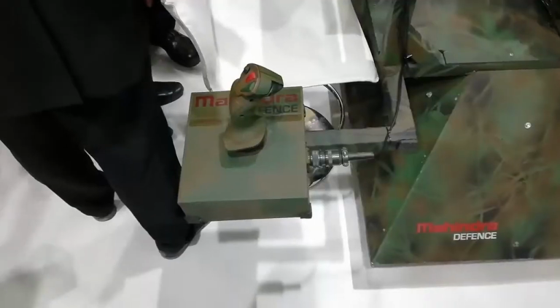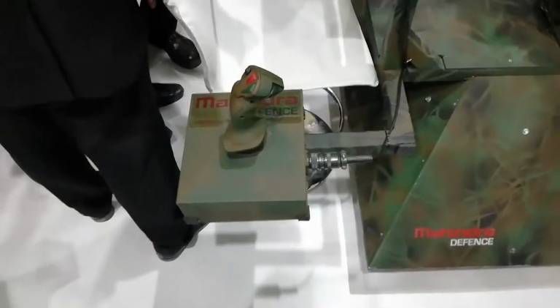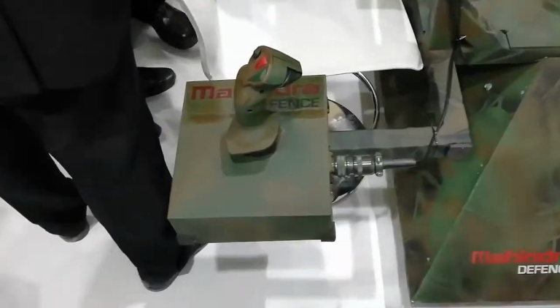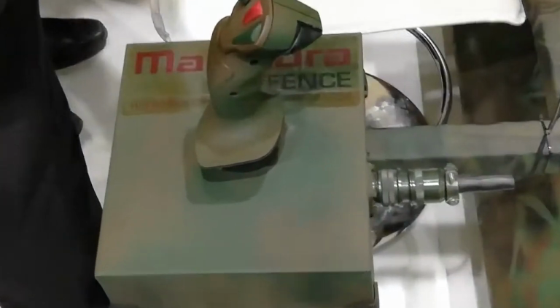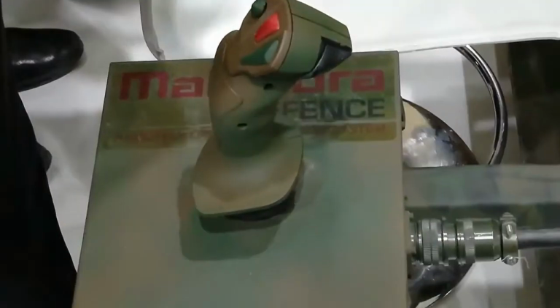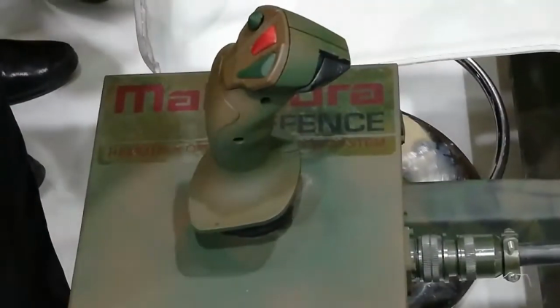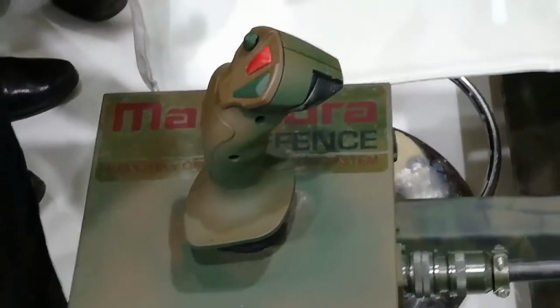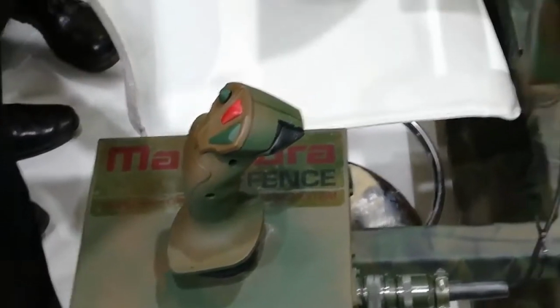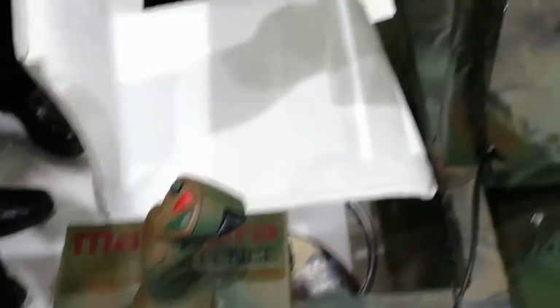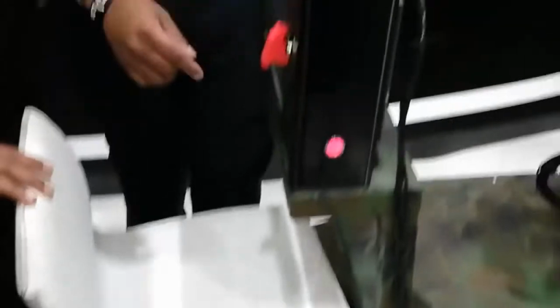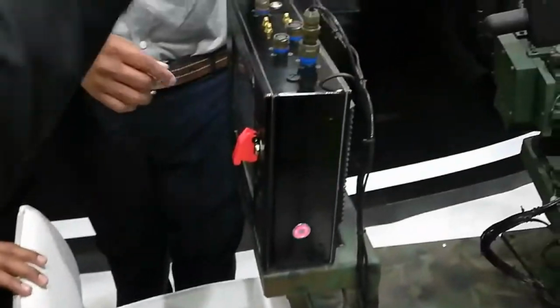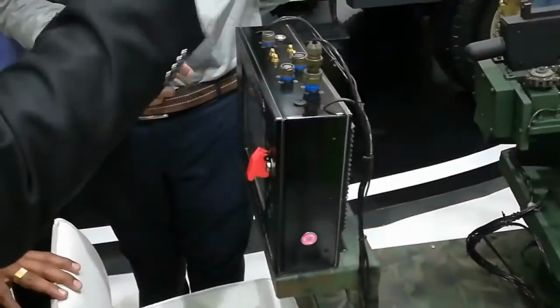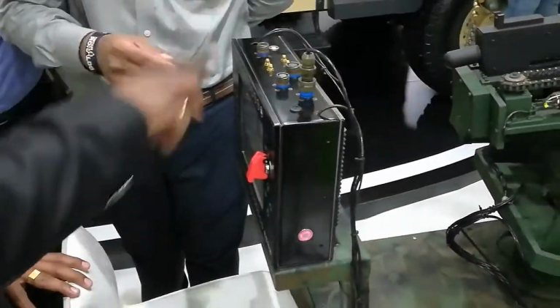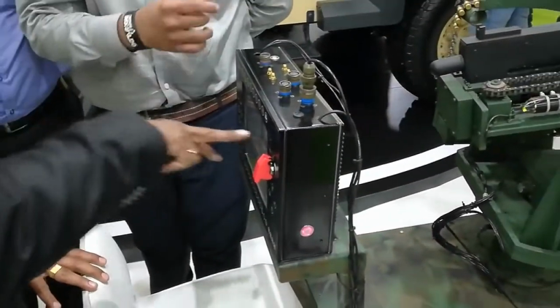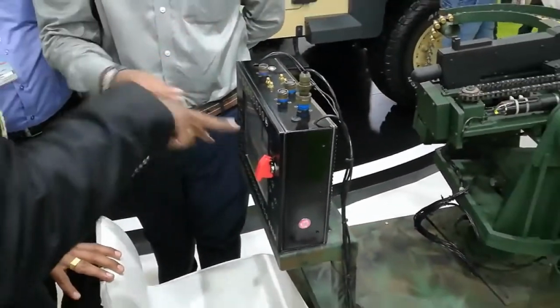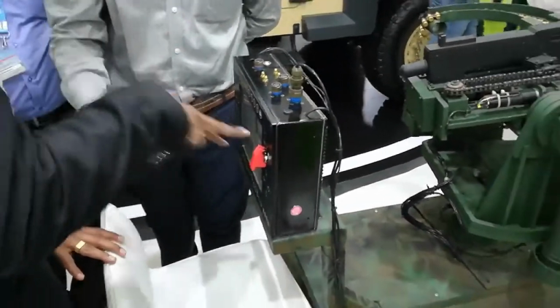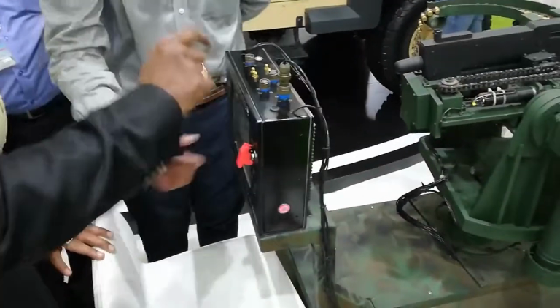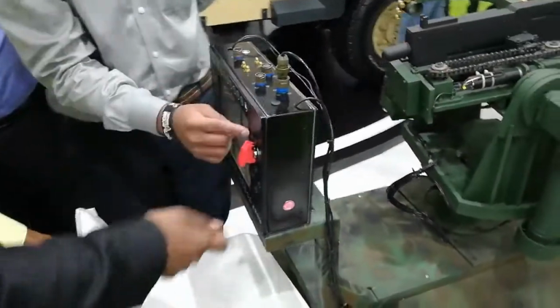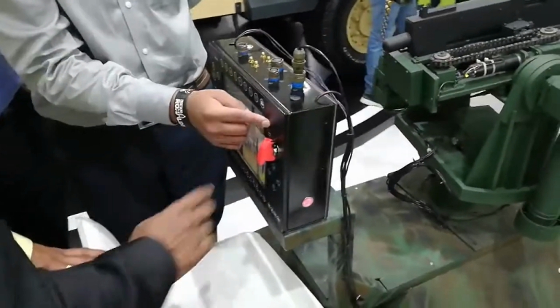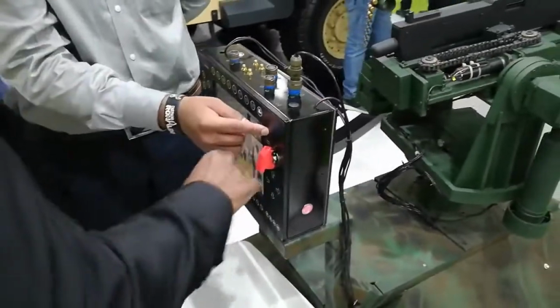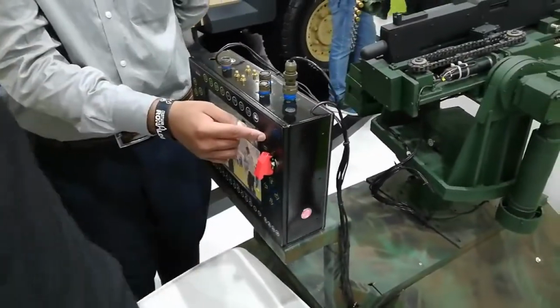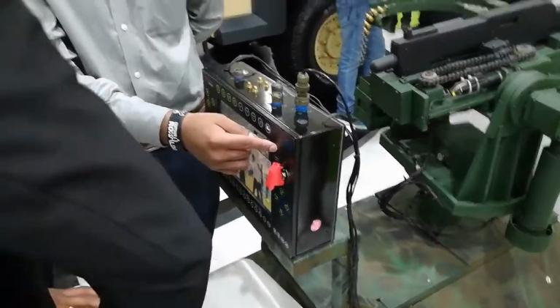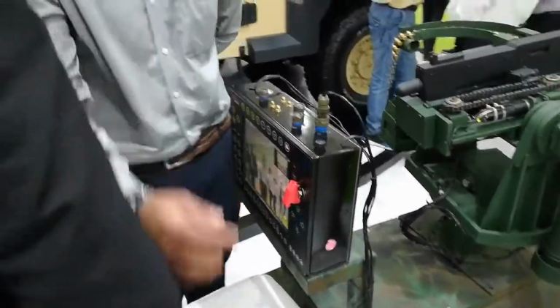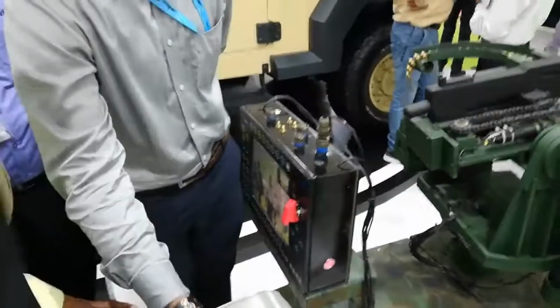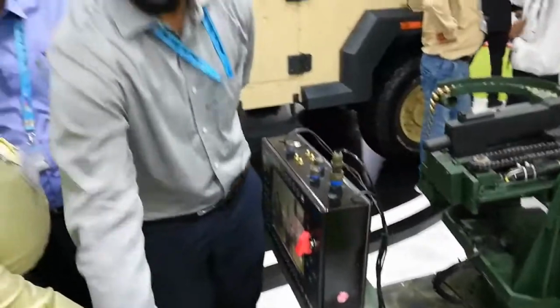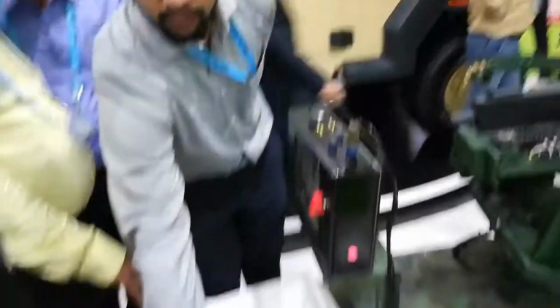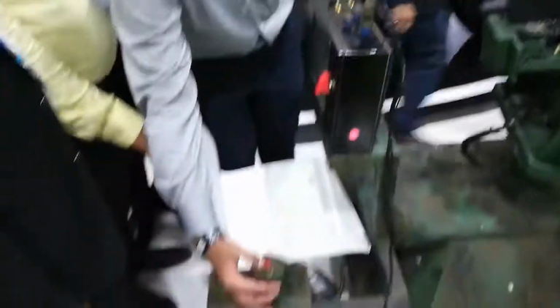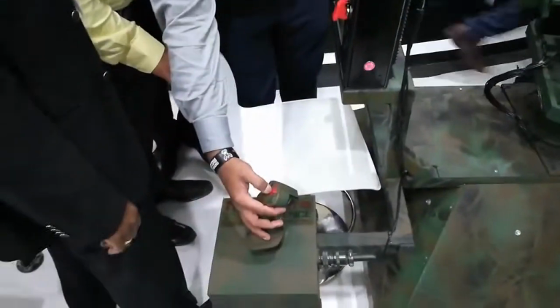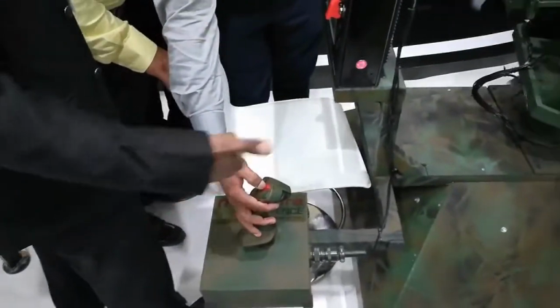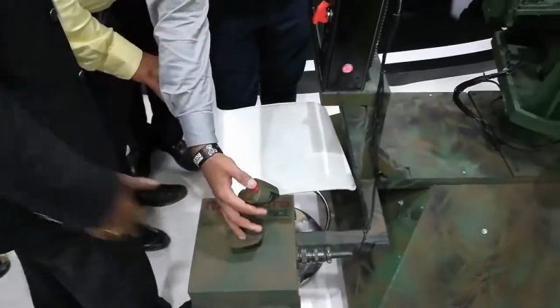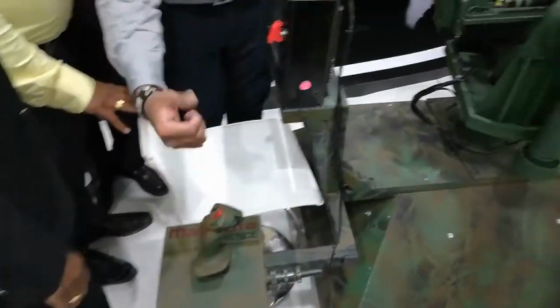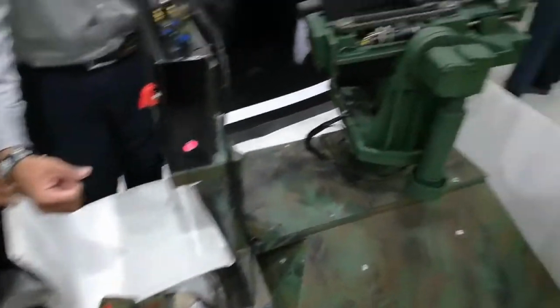The joystick used to operate the weapon has reprogrammable function buttons. There is an ammunition library, thanks to which the gunner needs only to select the ammunition that will be fired.